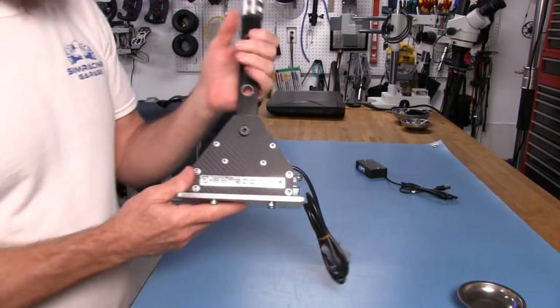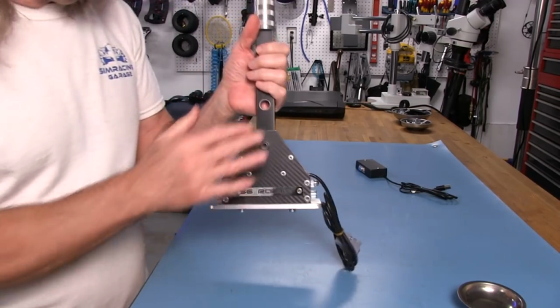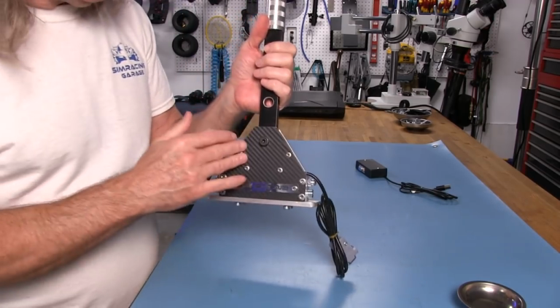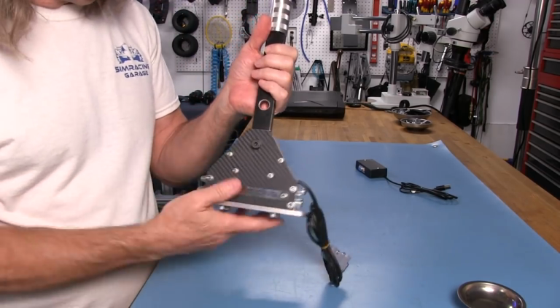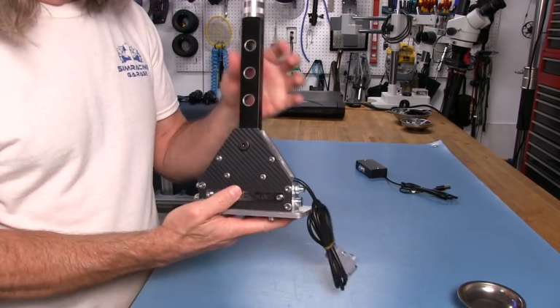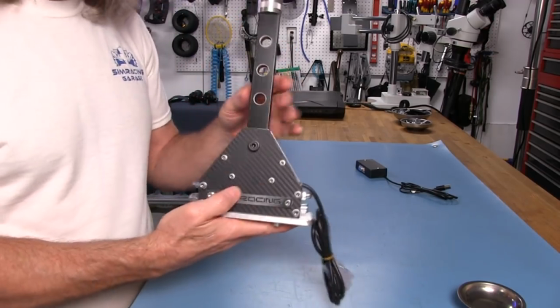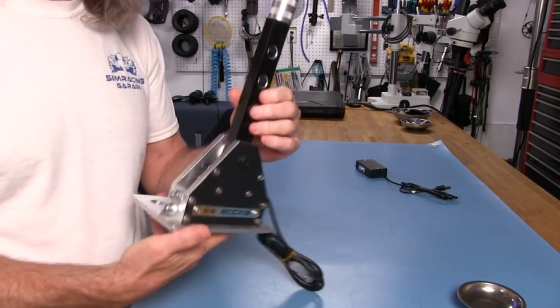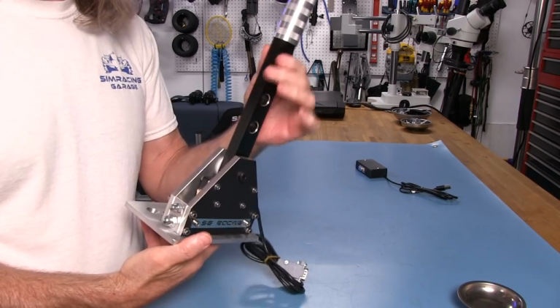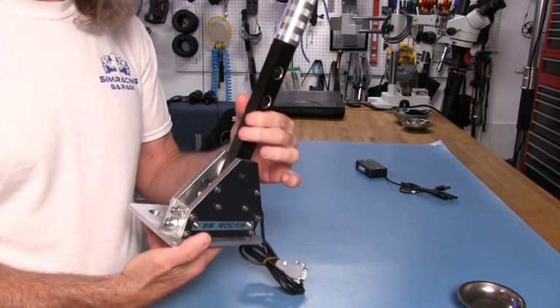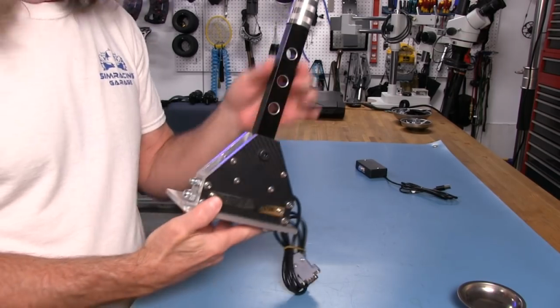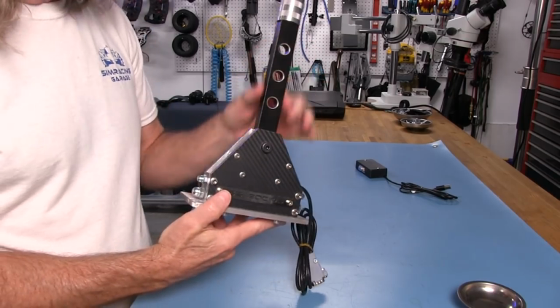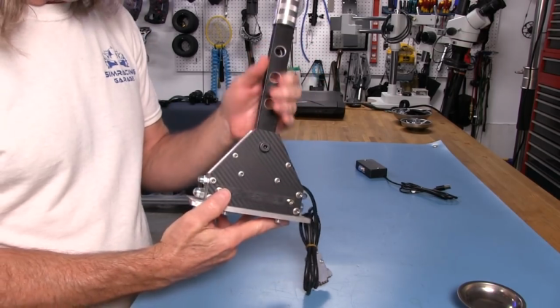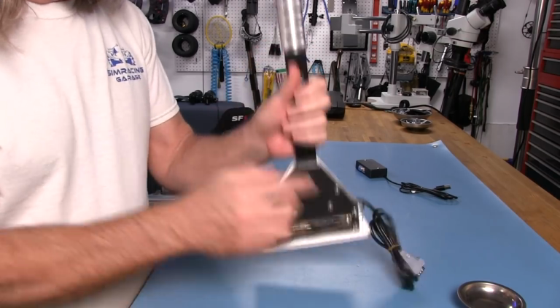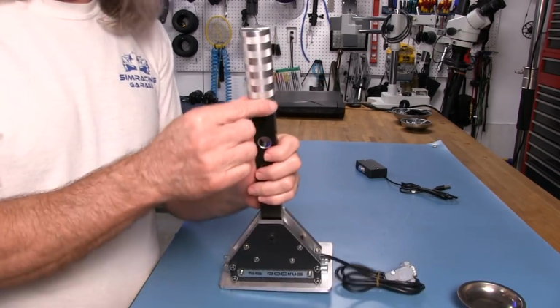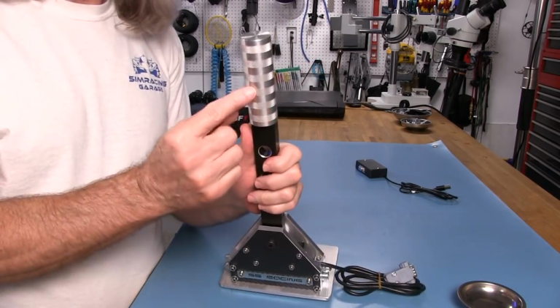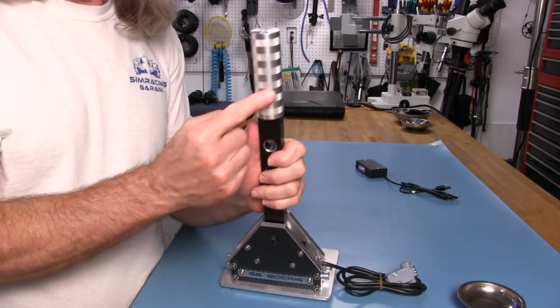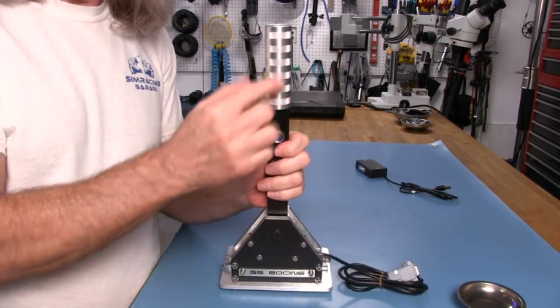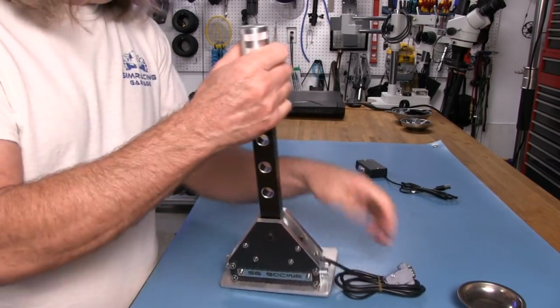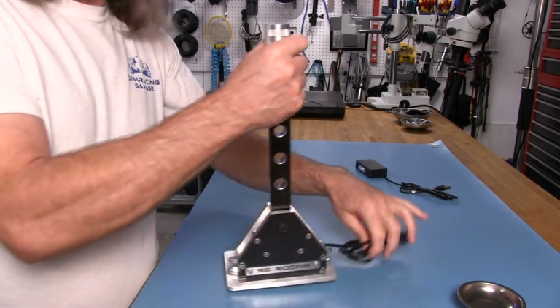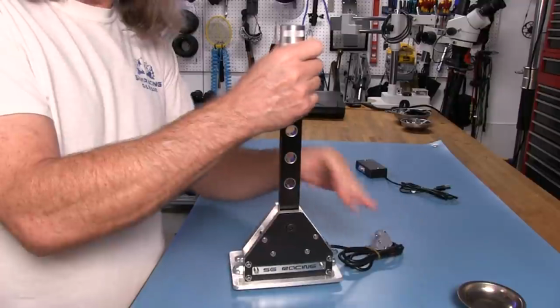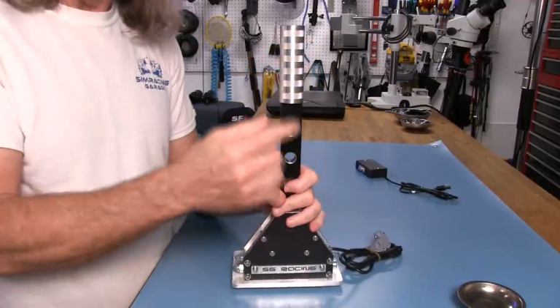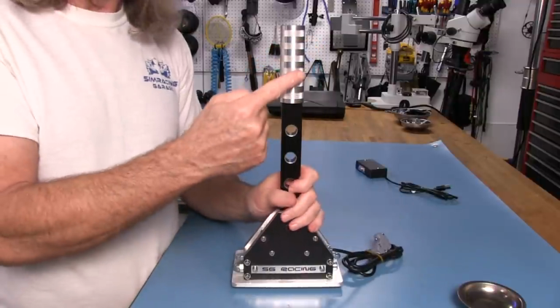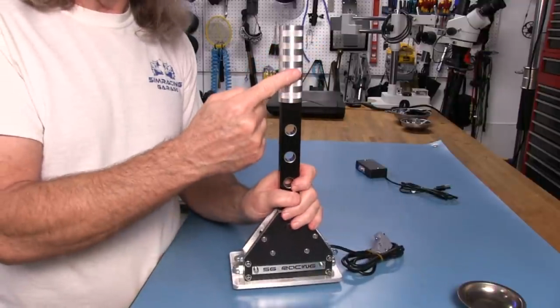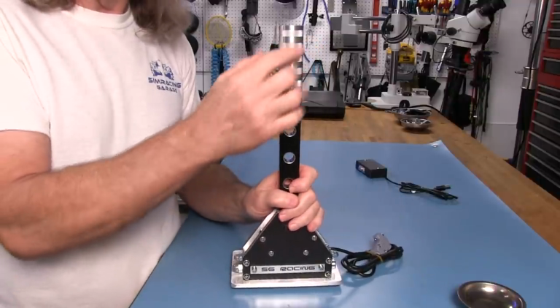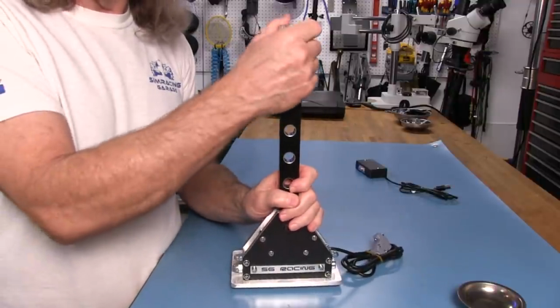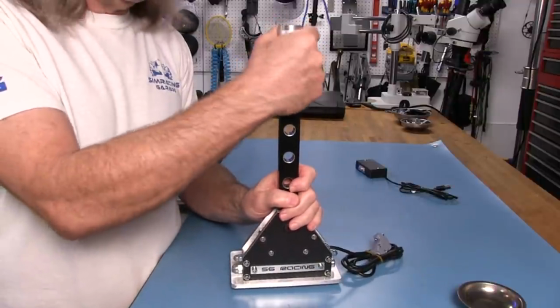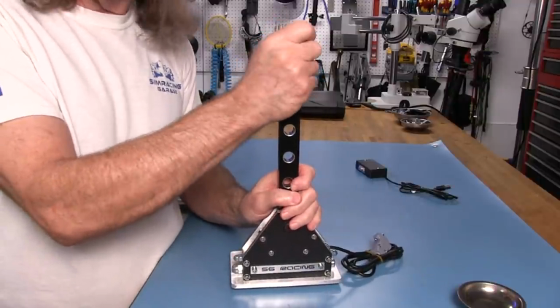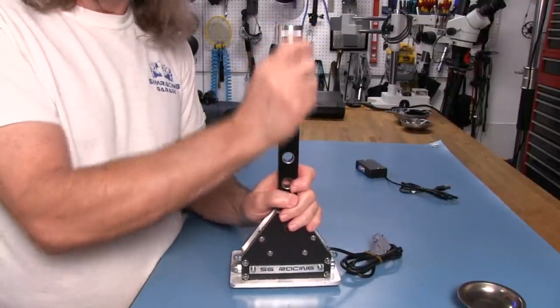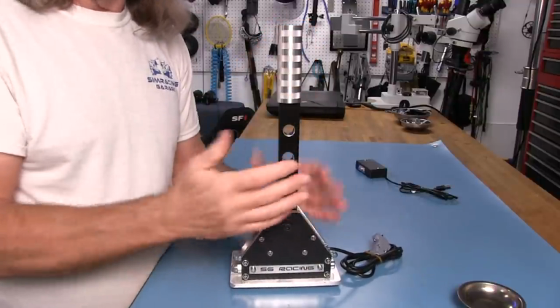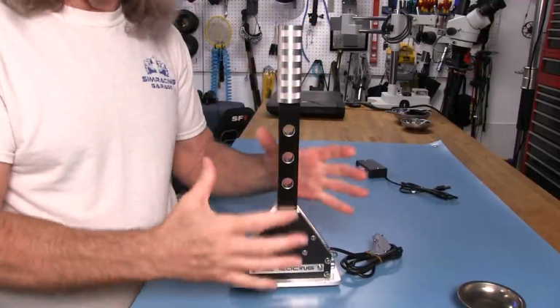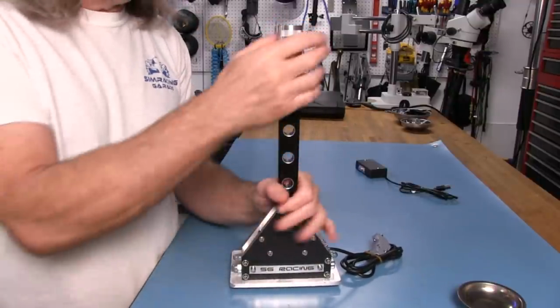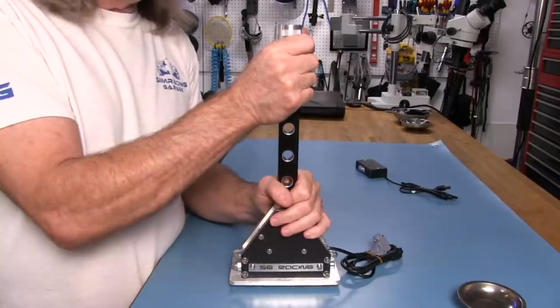As for the aesthetics, this is nice because we have the black anodization on the lever. We've got a nice knurled grip up here. The grip itself is 30 millimeters in diameter, so everything is just big and beefy.